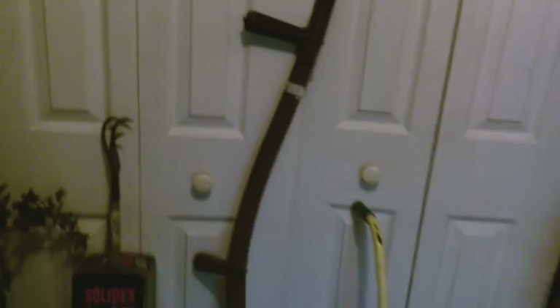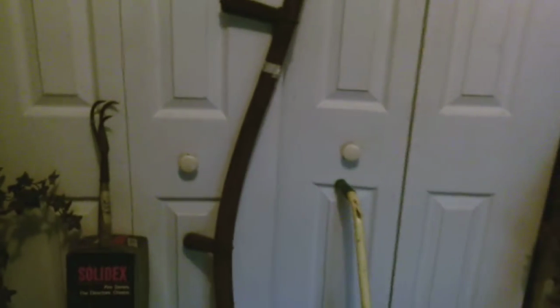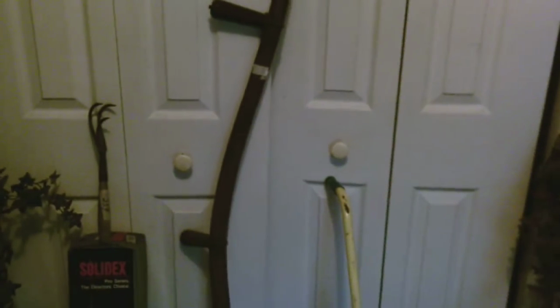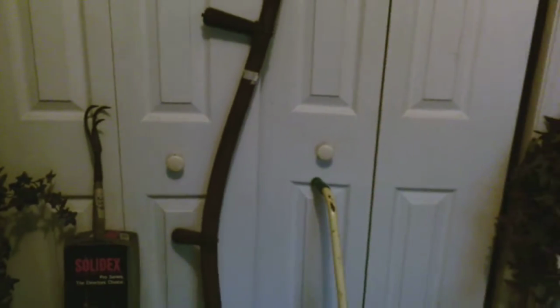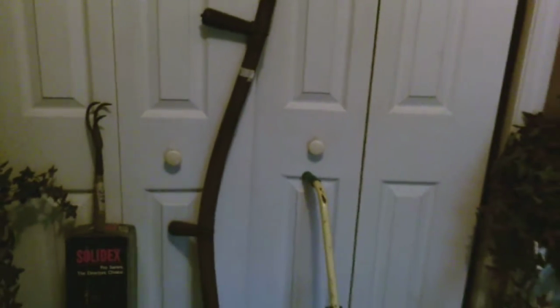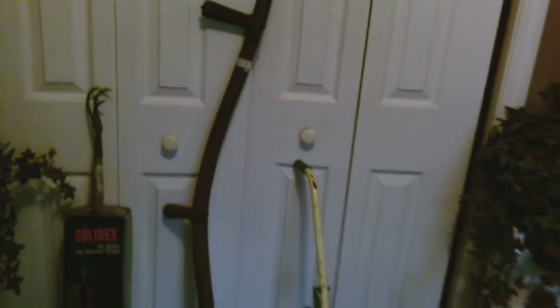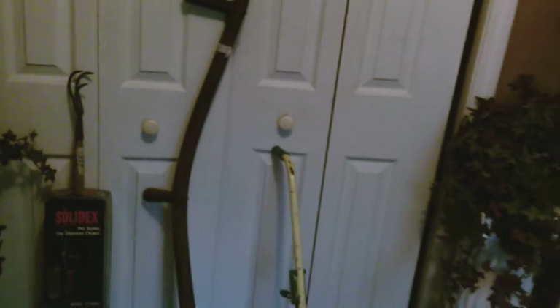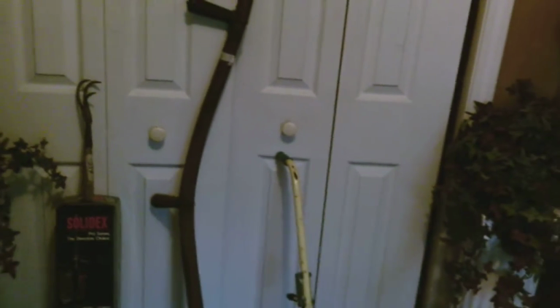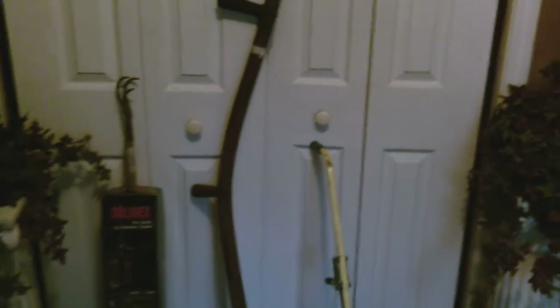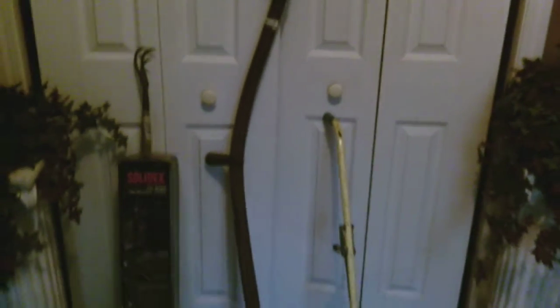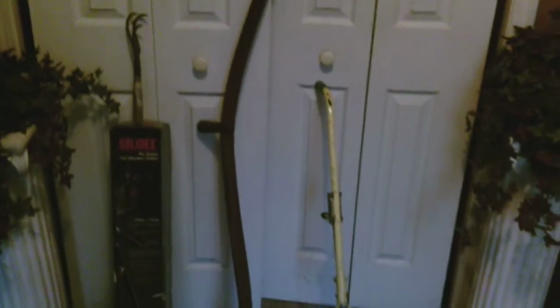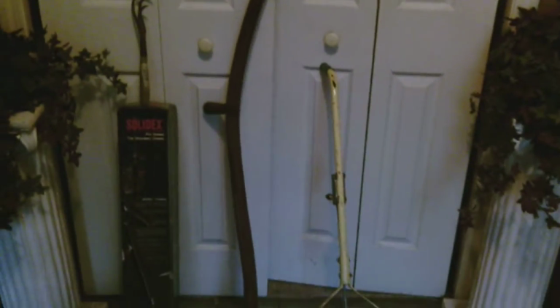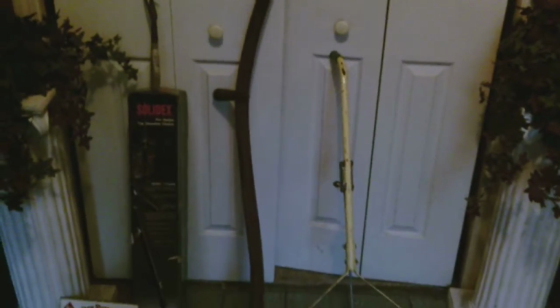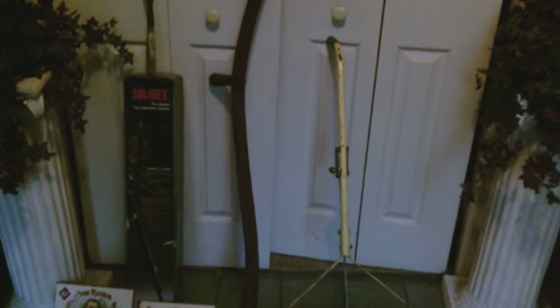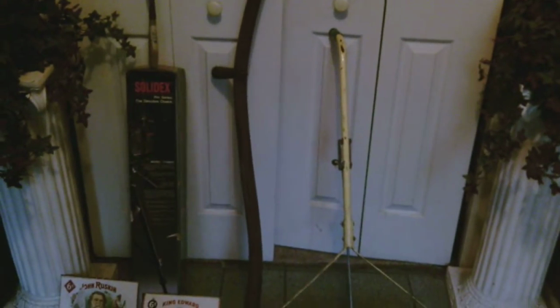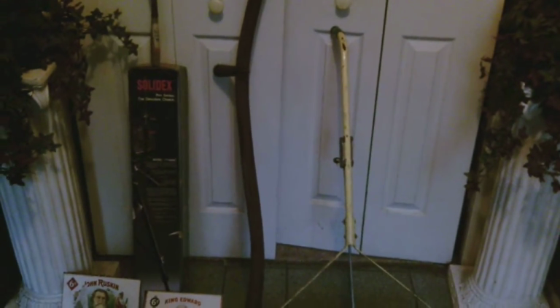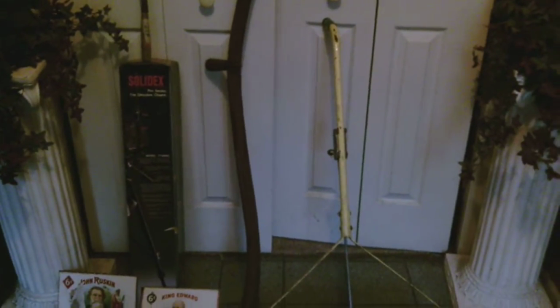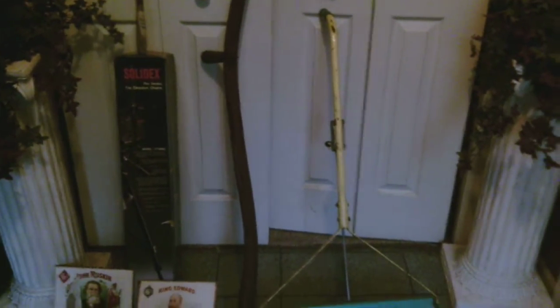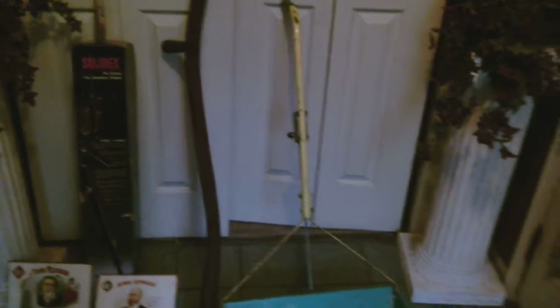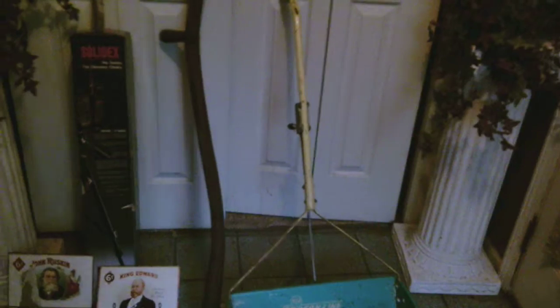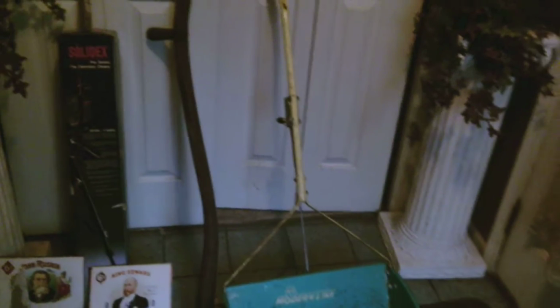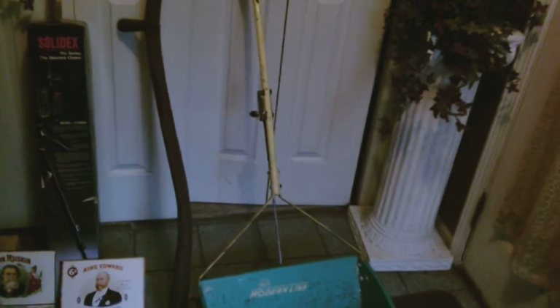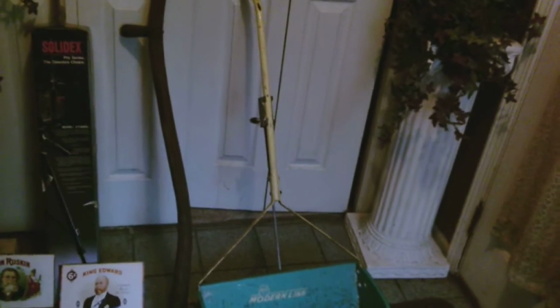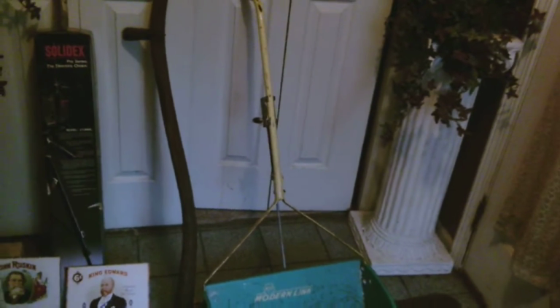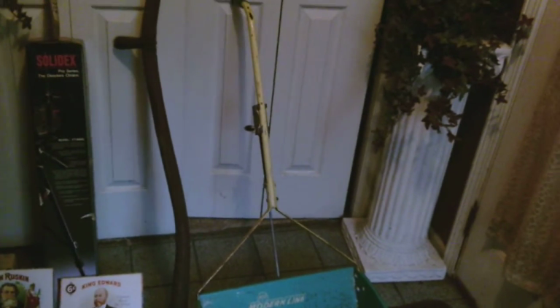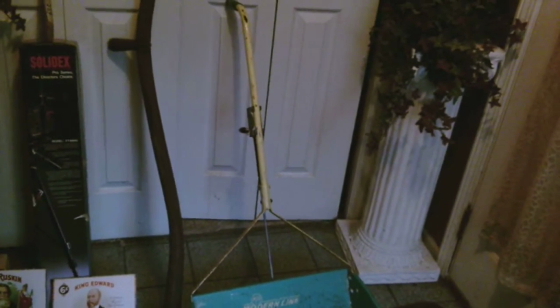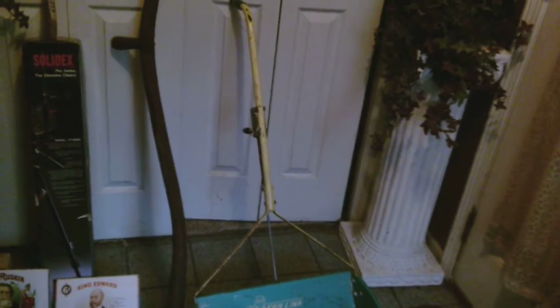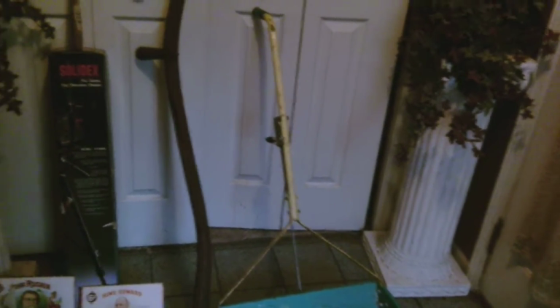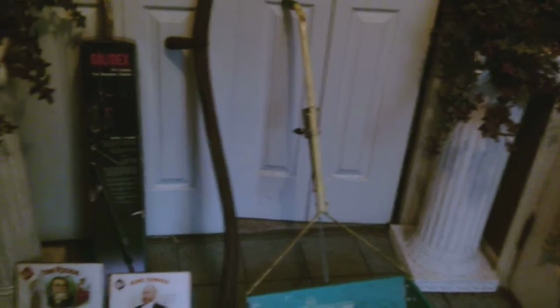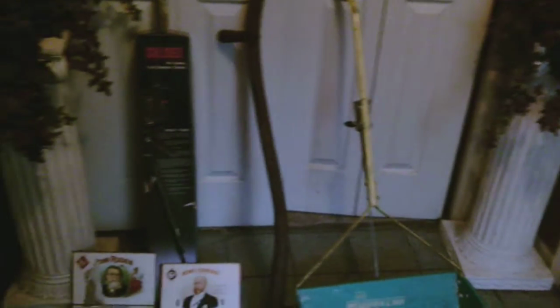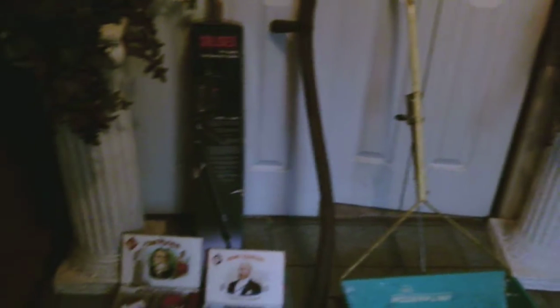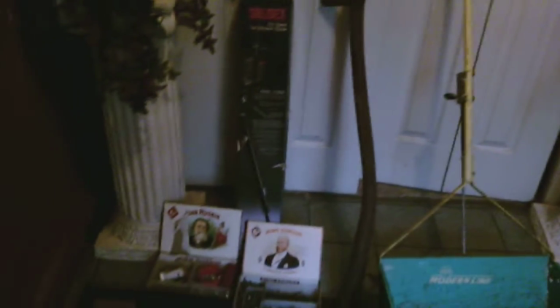This is a garage sale finds video. It's about $17 worth of things that I'm either going to use or restore.